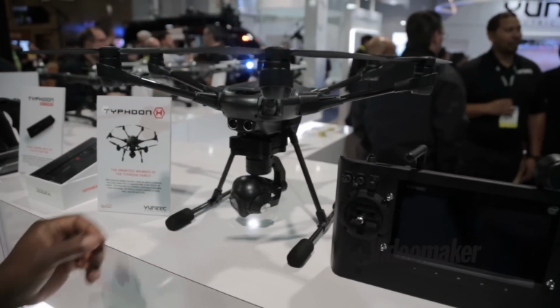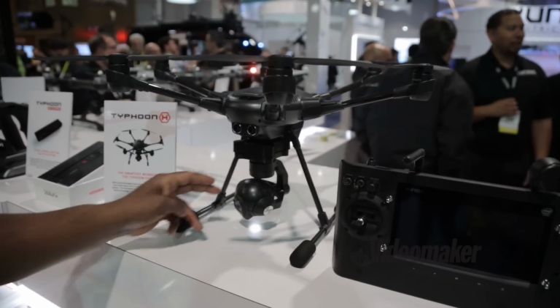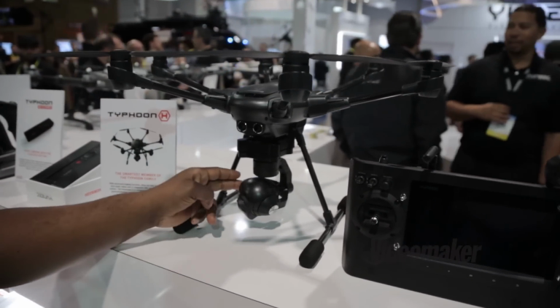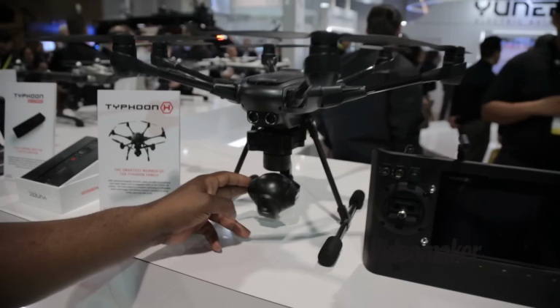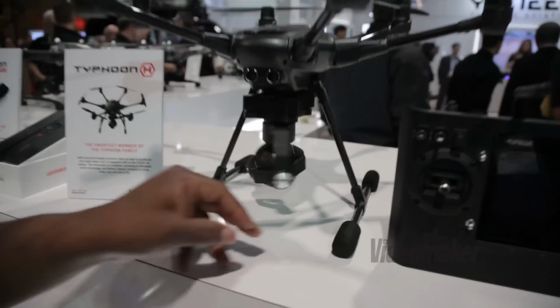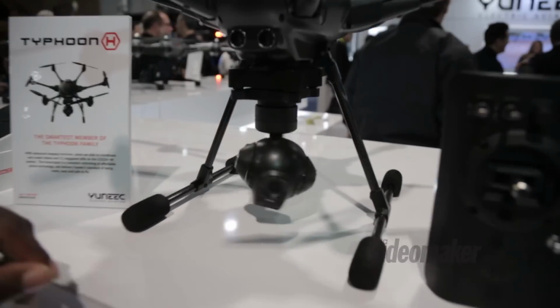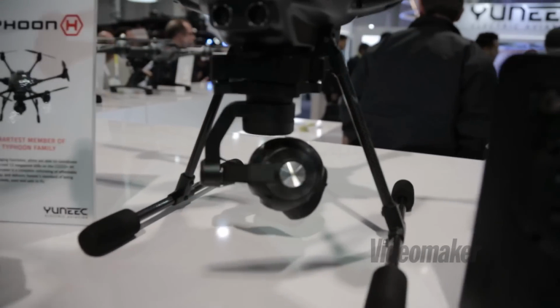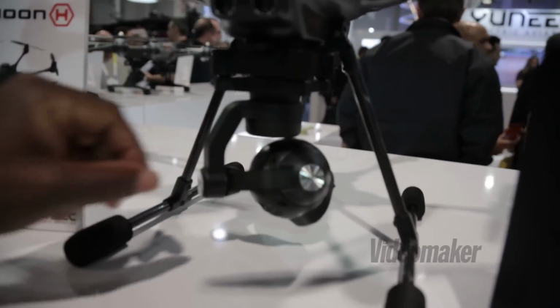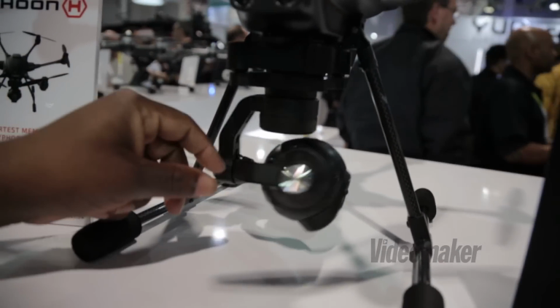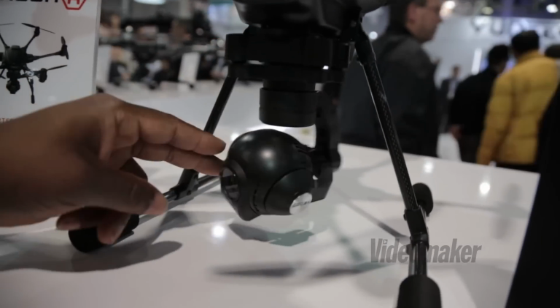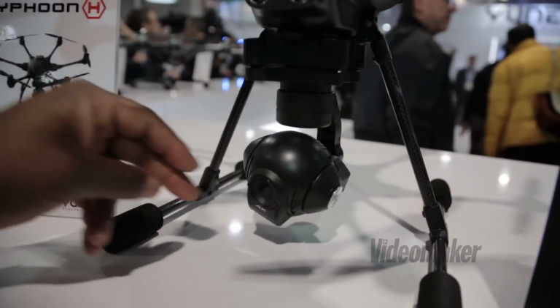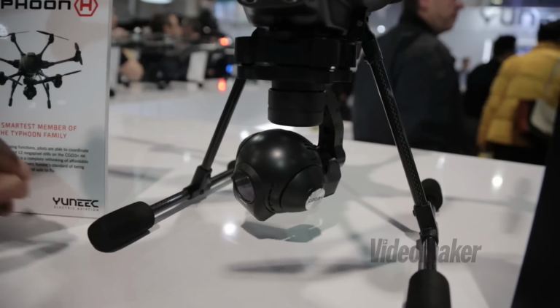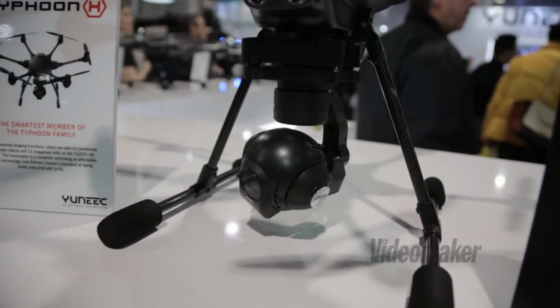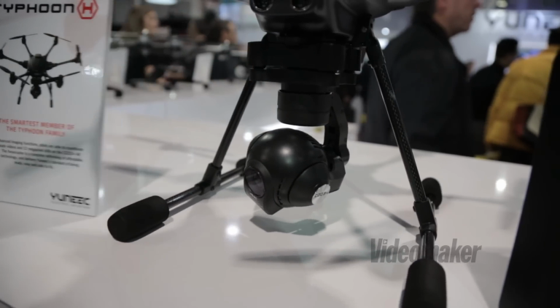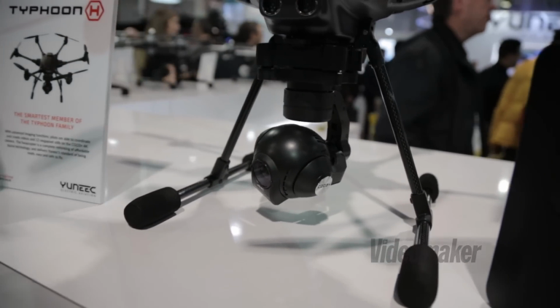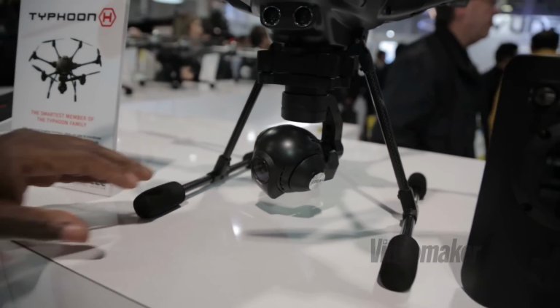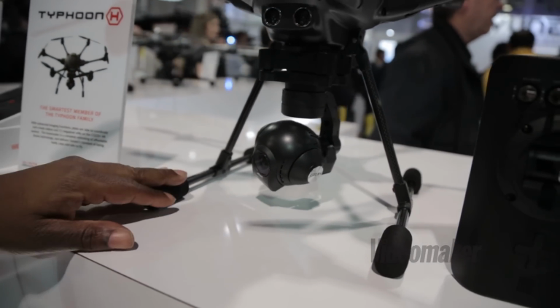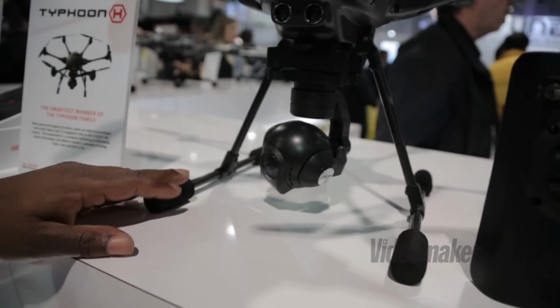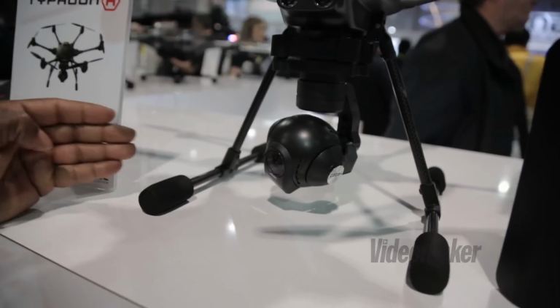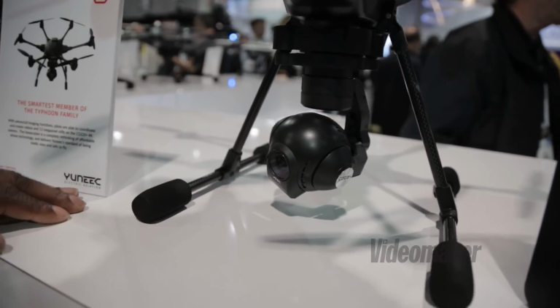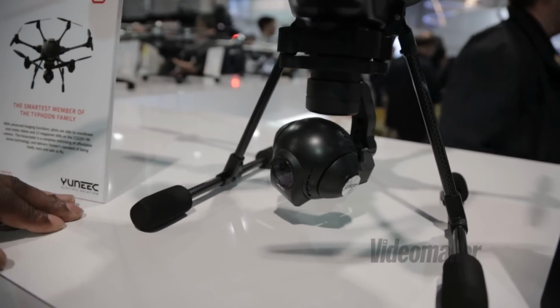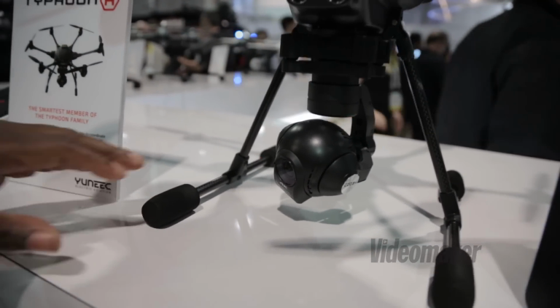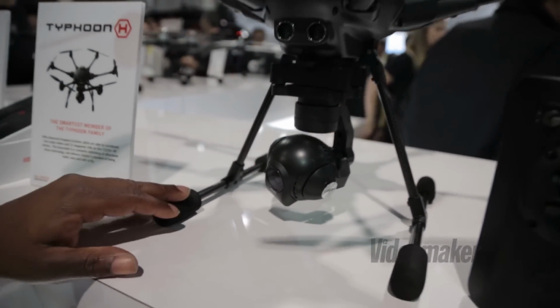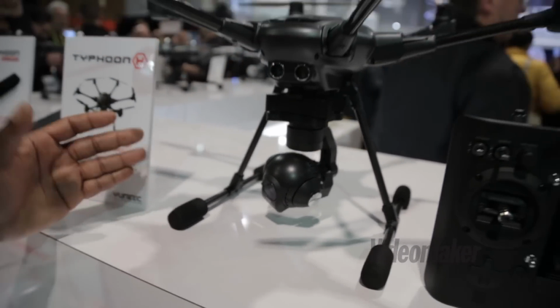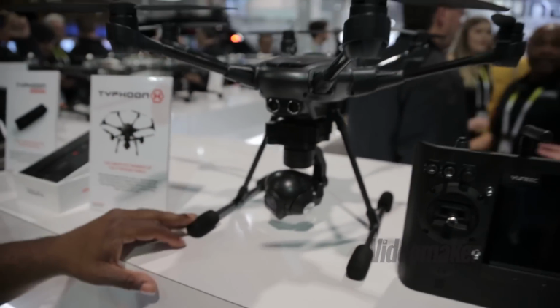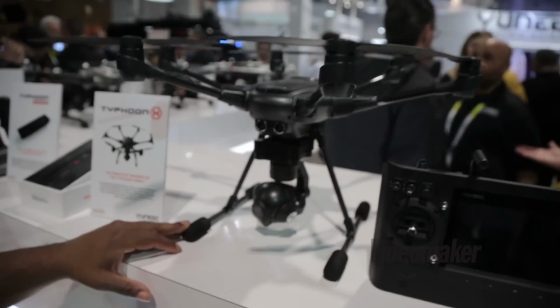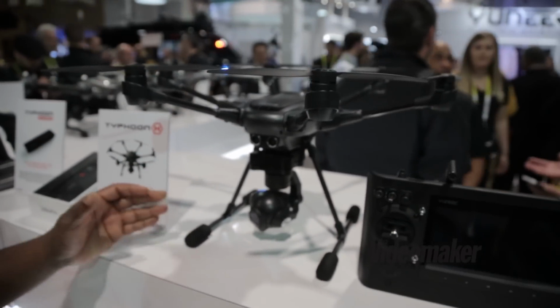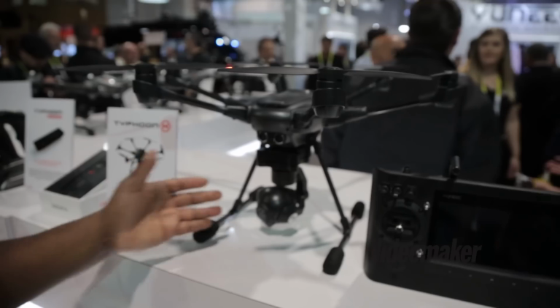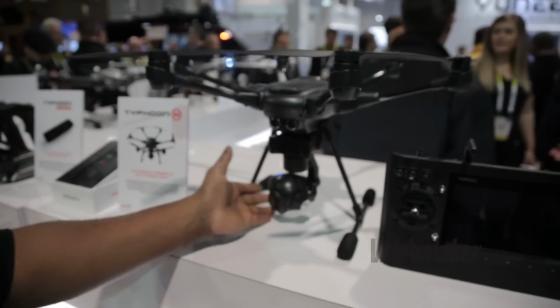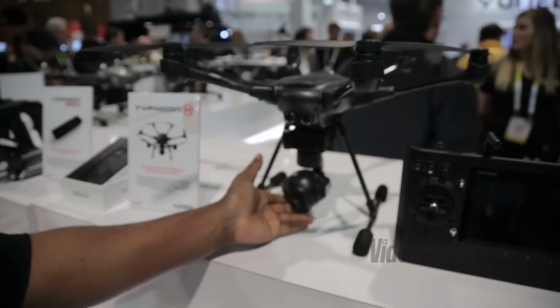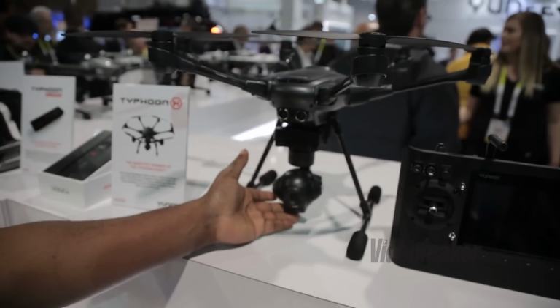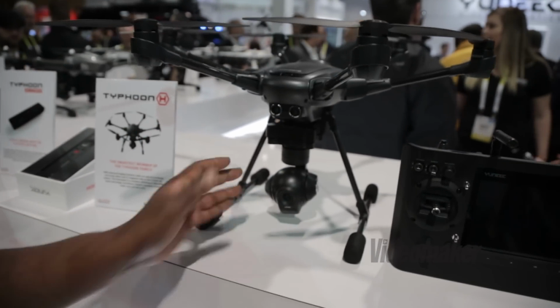It comes with a 360-degree gimbal with our new 4K camera. It also has retracts, as you can see here — it's retractable. So in flight it has uninterrupted video.